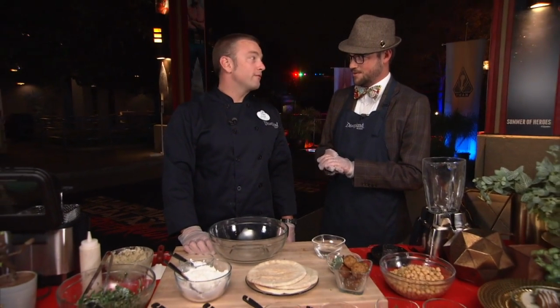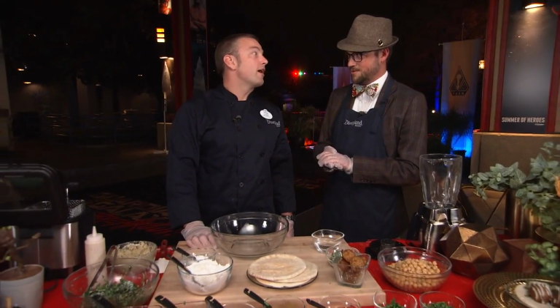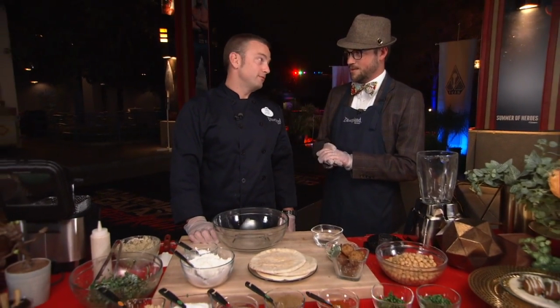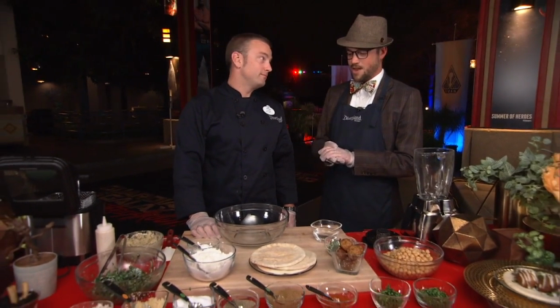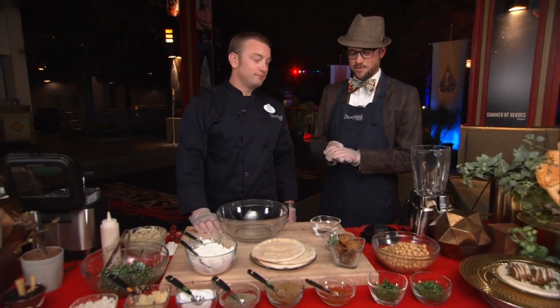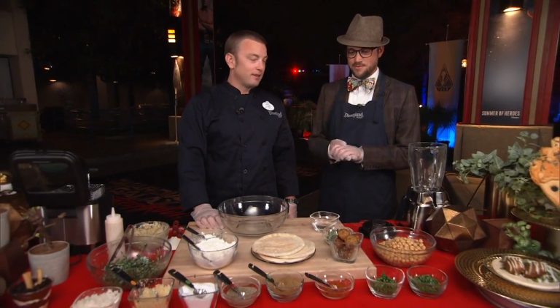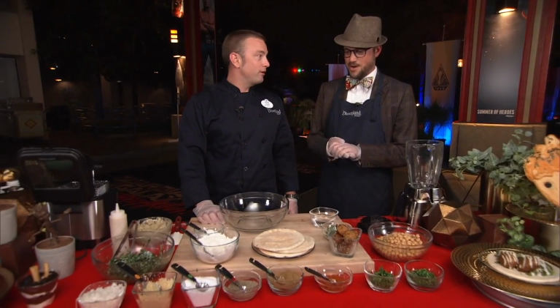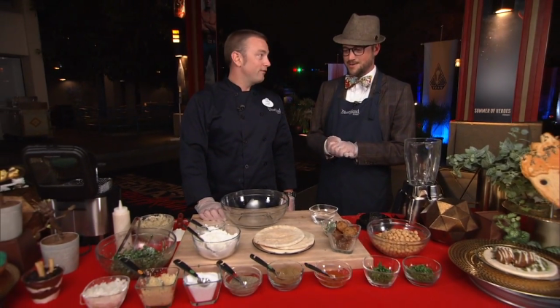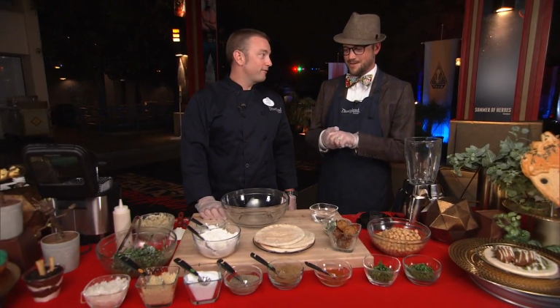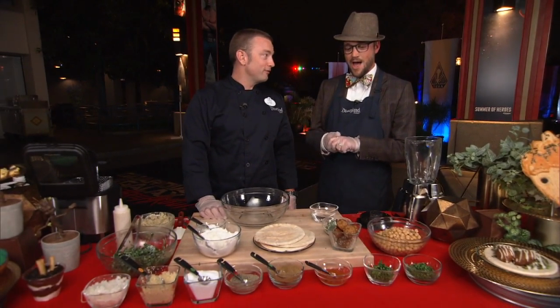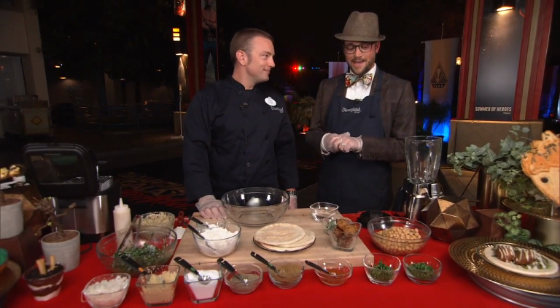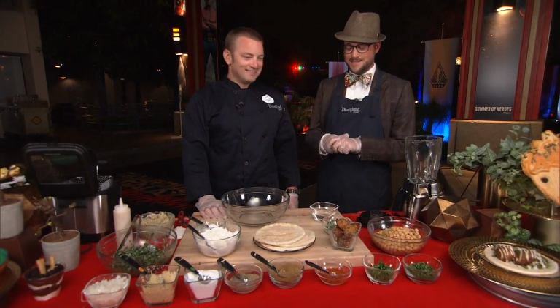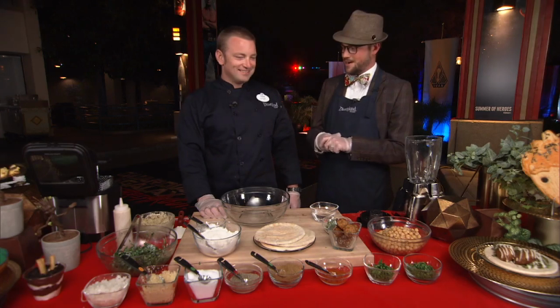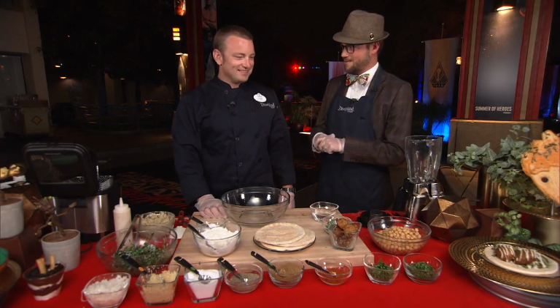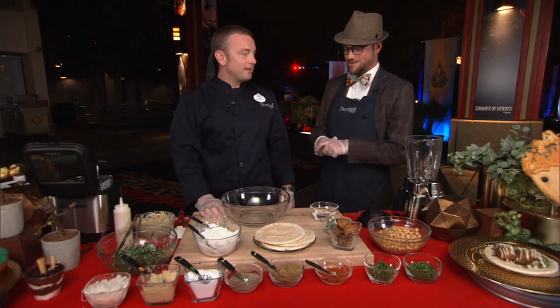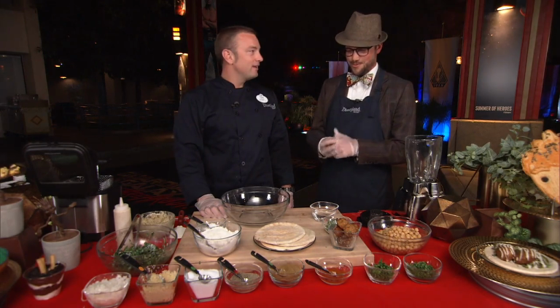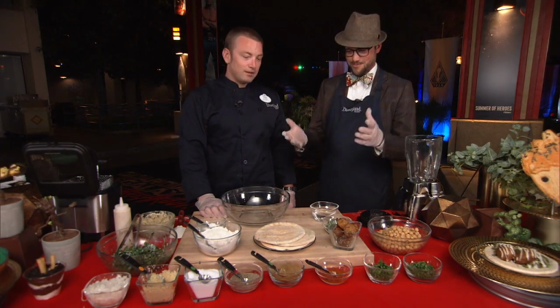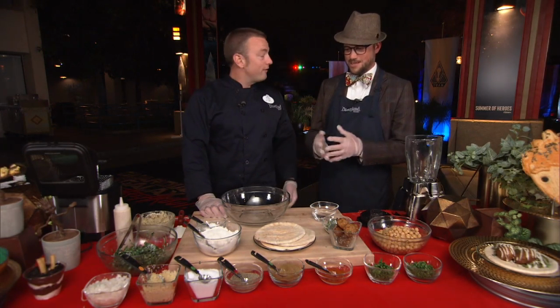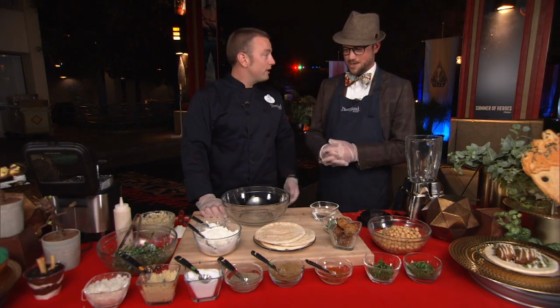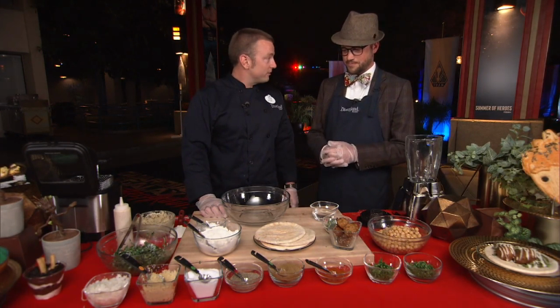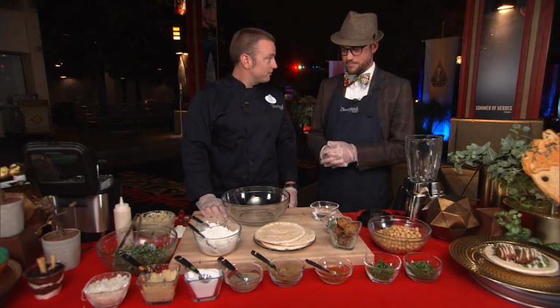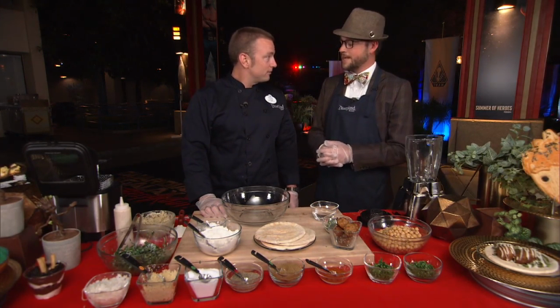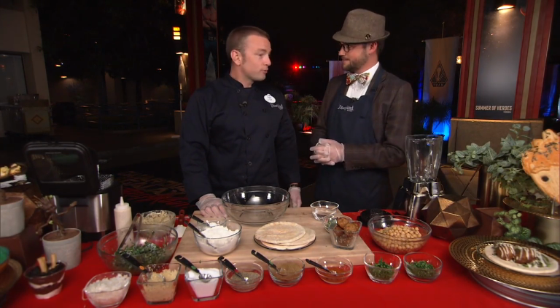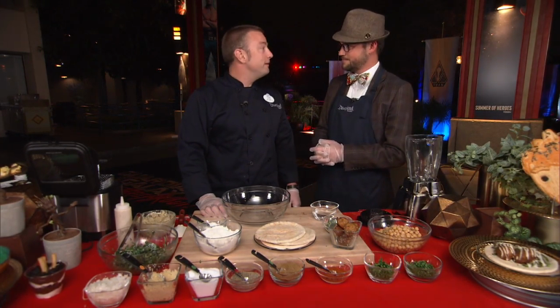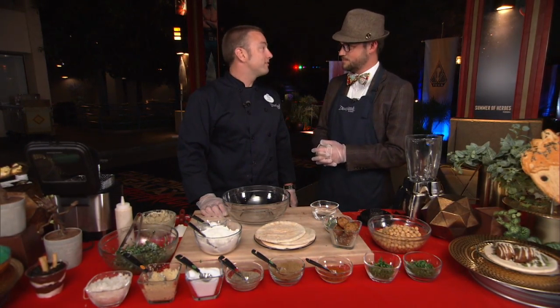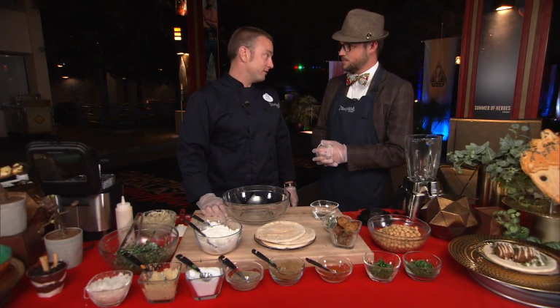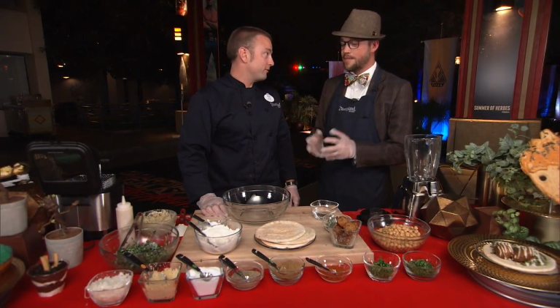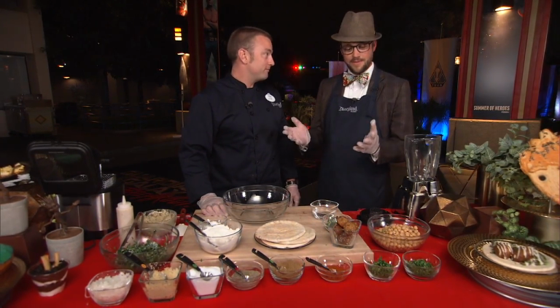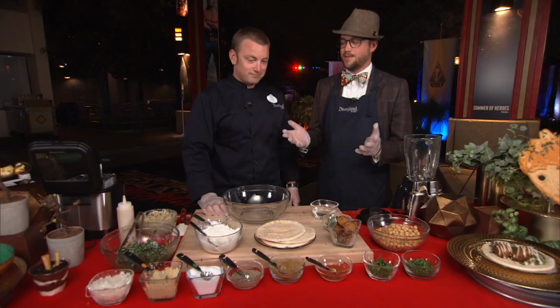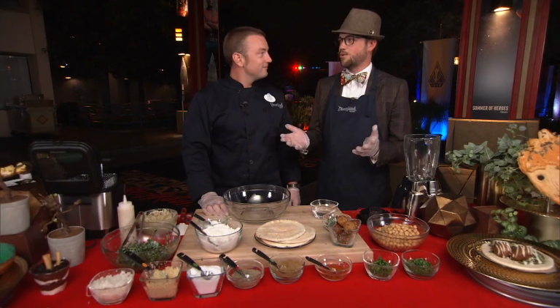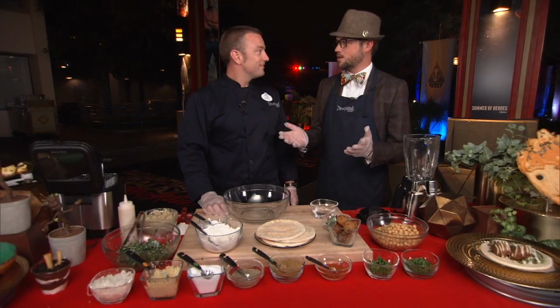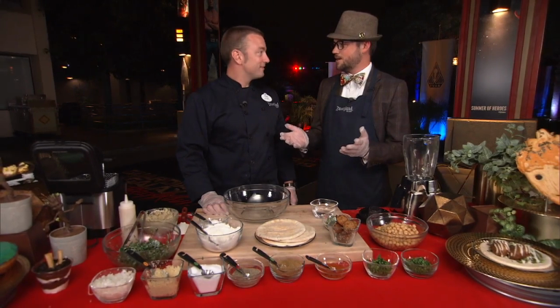We're making falafel. Falafel! Have you had falafel? I can't say that I have. Could you teach me? Well, have you had hummus? We're going to deep fry some hummus for you. Can't go wrong there, right?